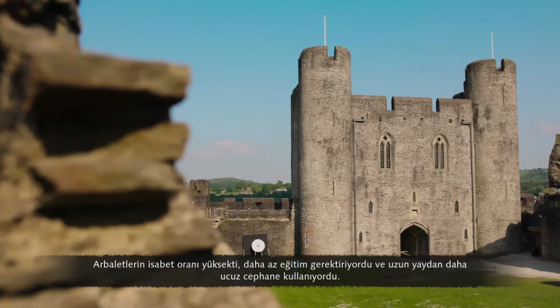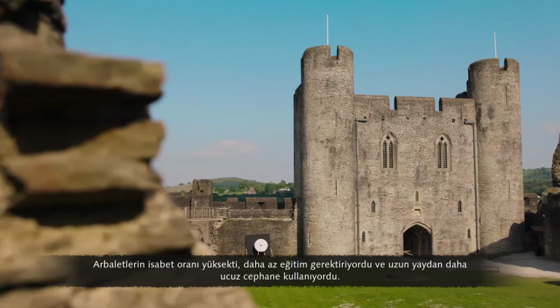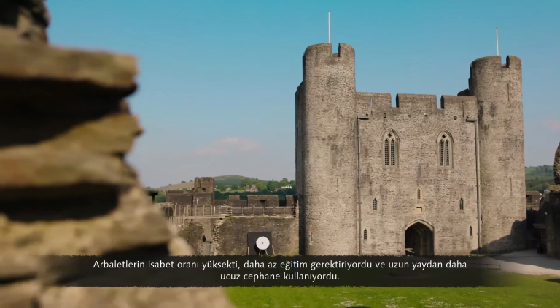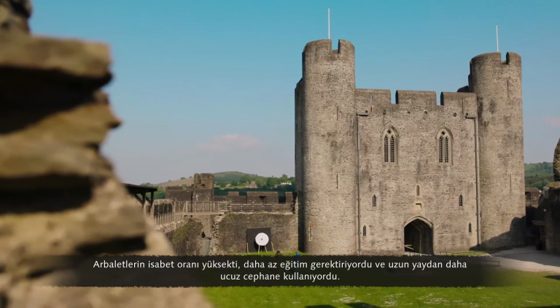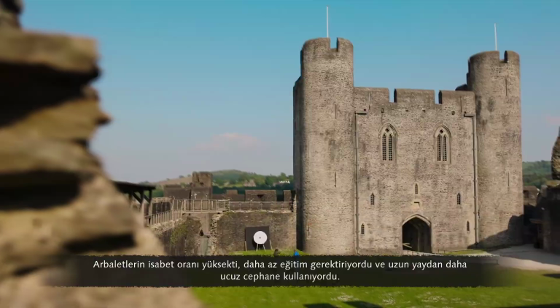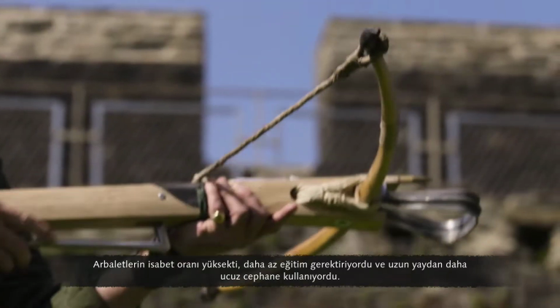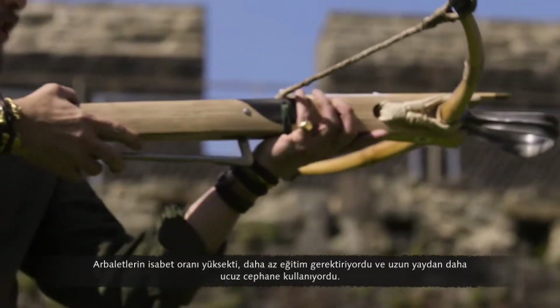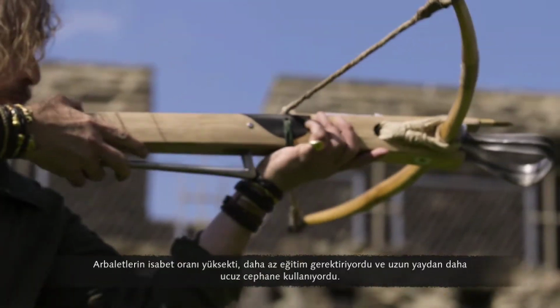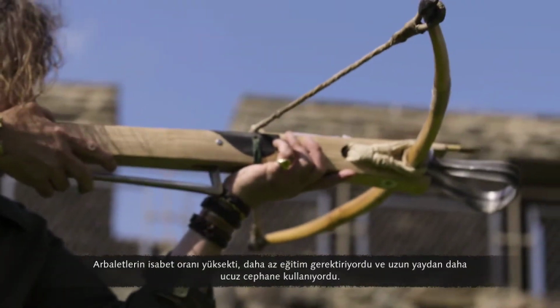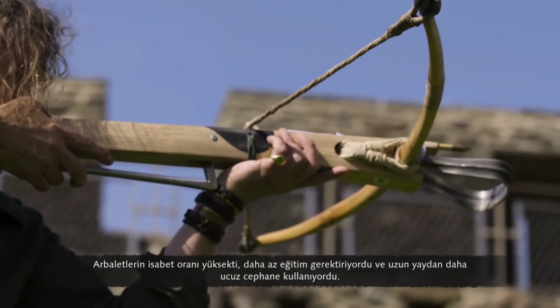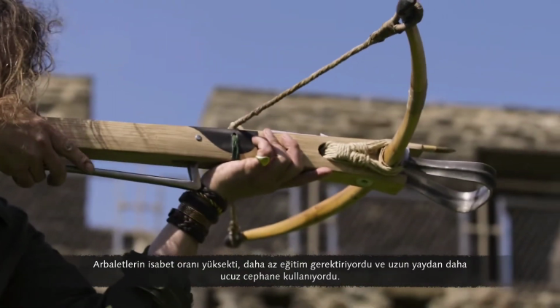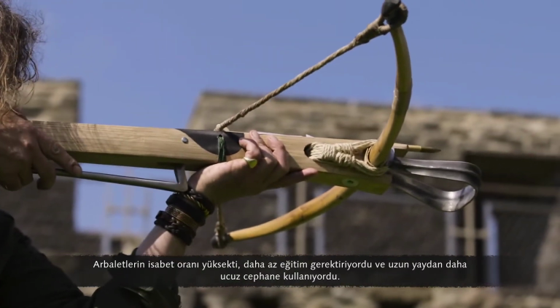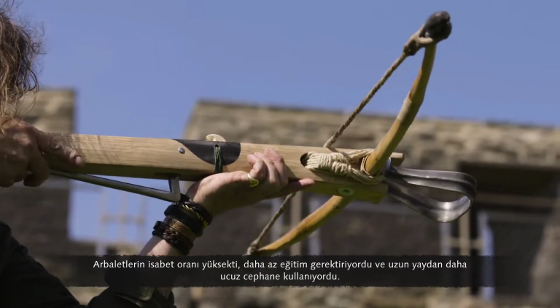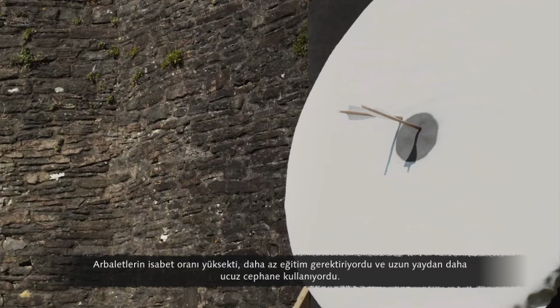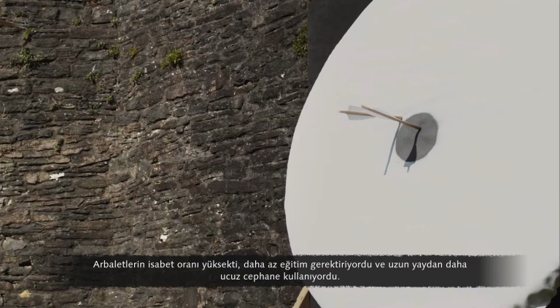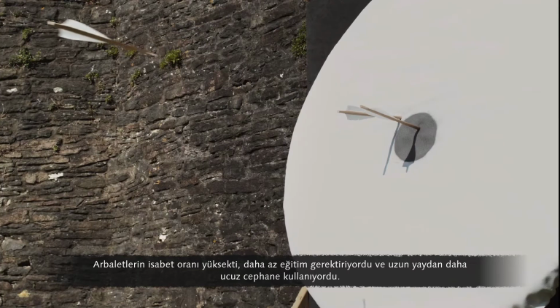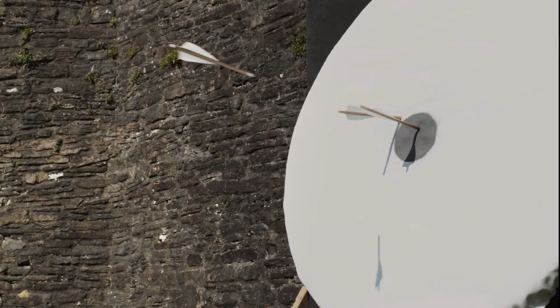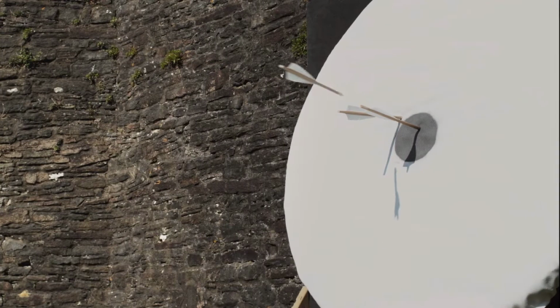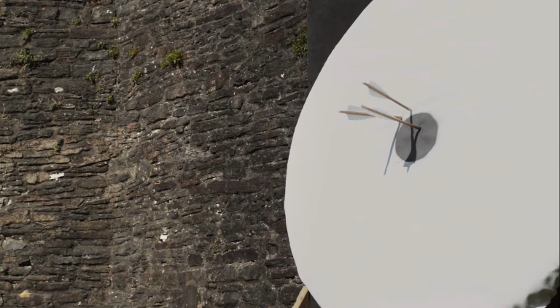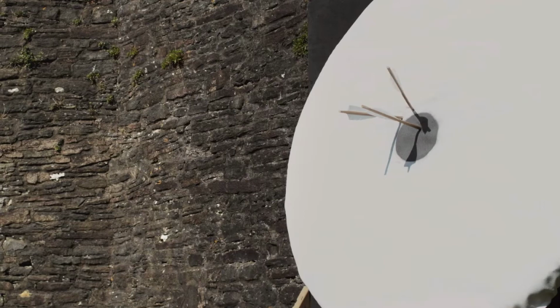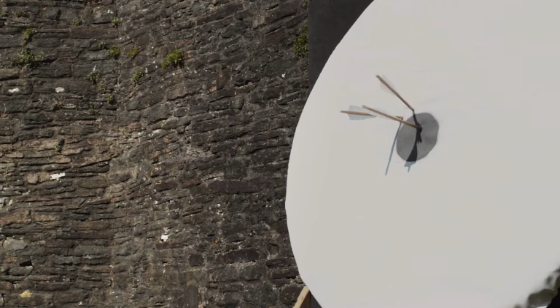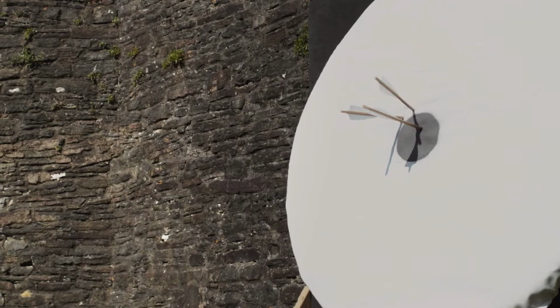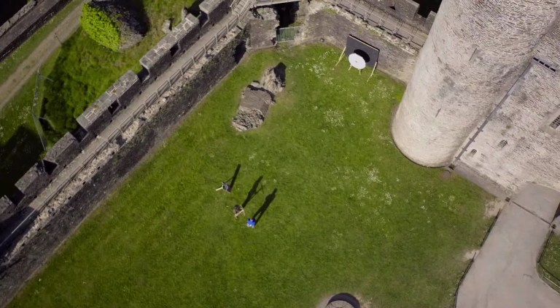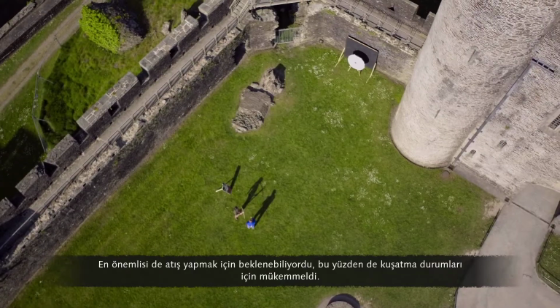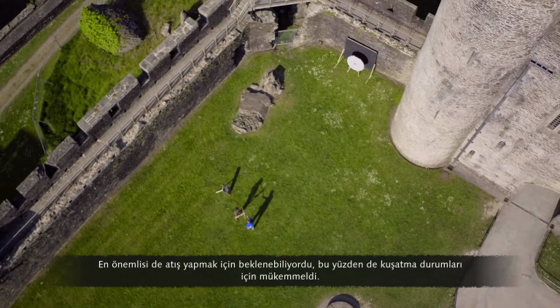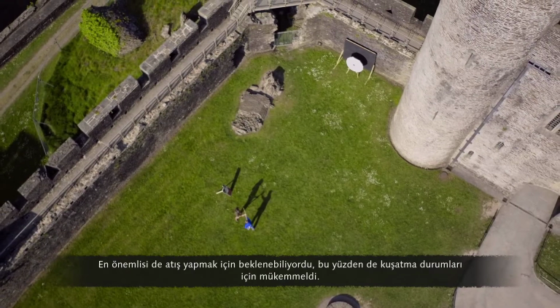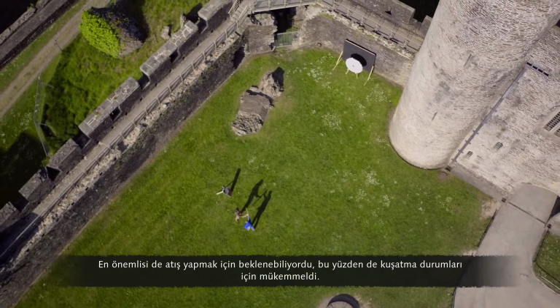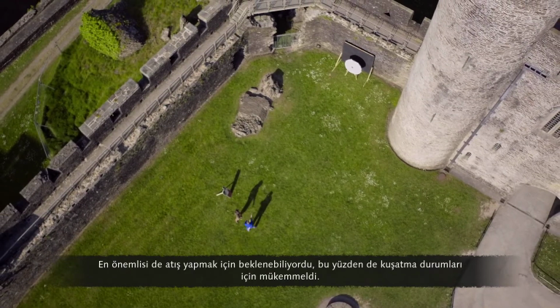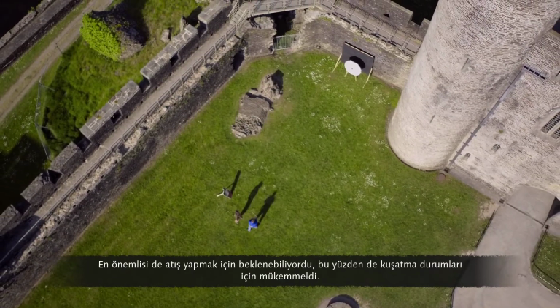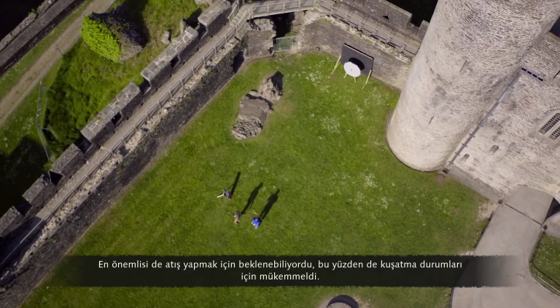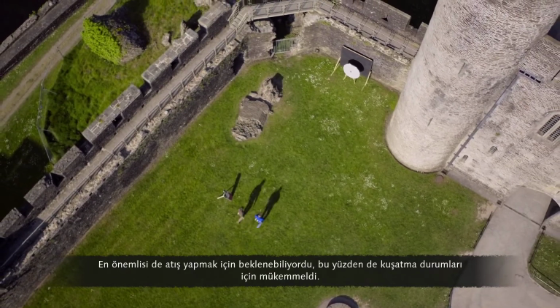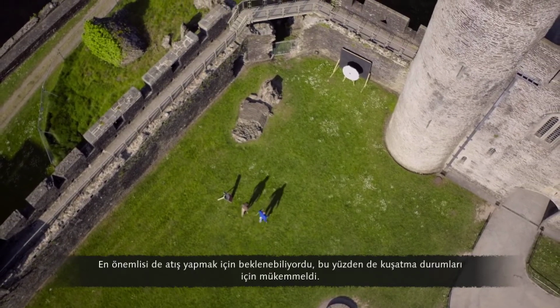Crossbows were accurate, took less training, and used cheaper ammunition than the longbow. Most importantly, you could wait to take your shot.